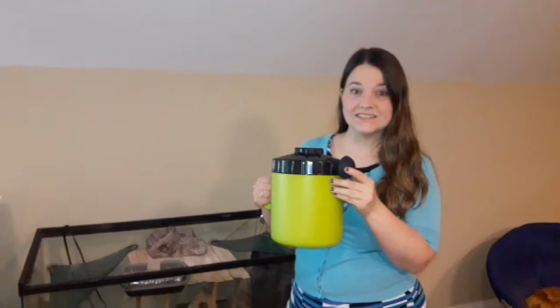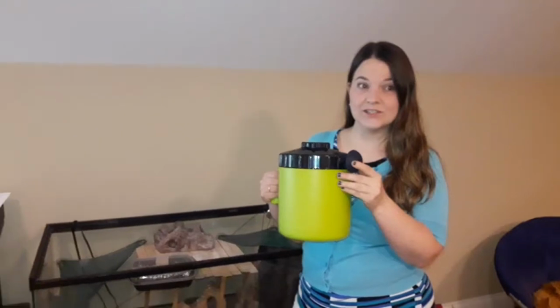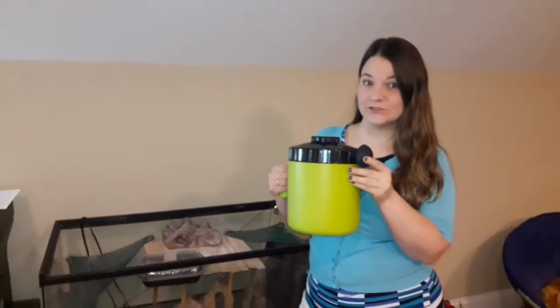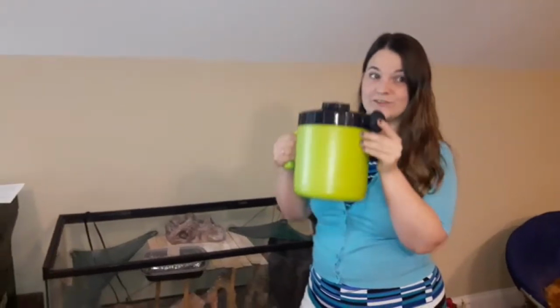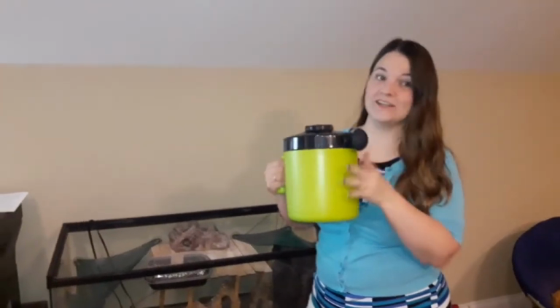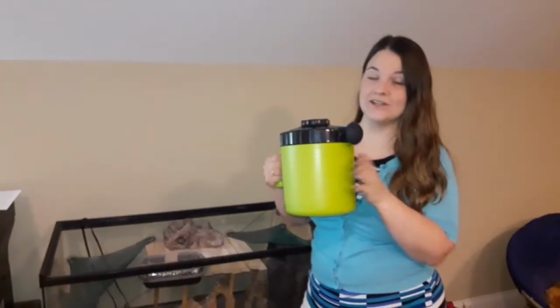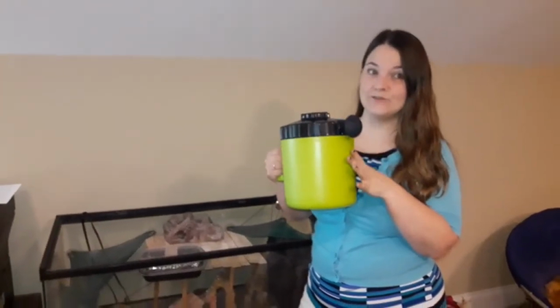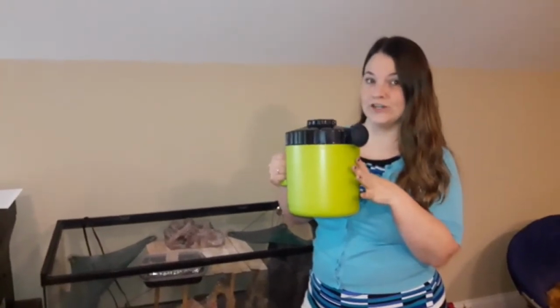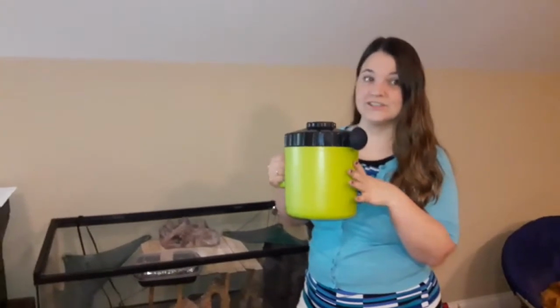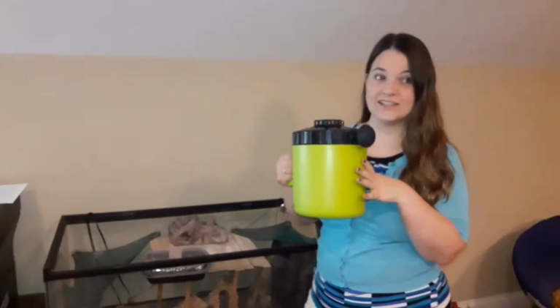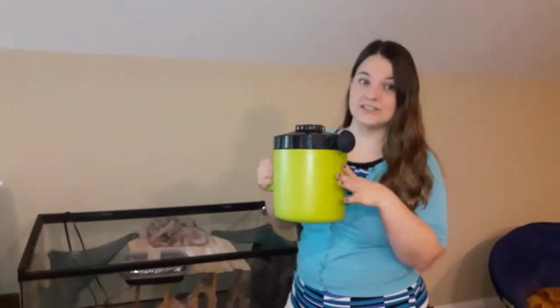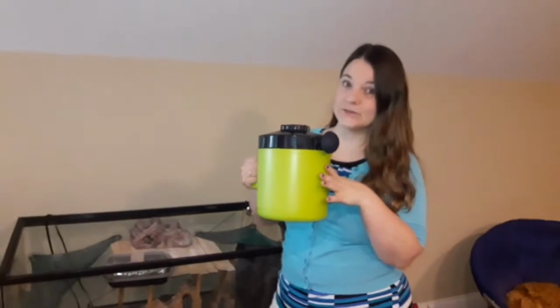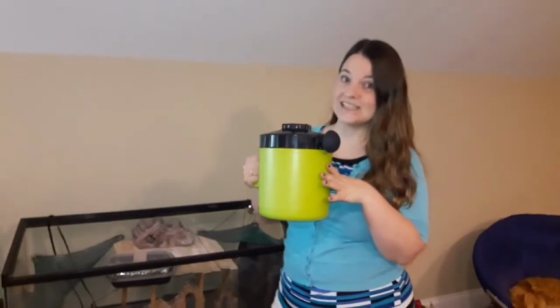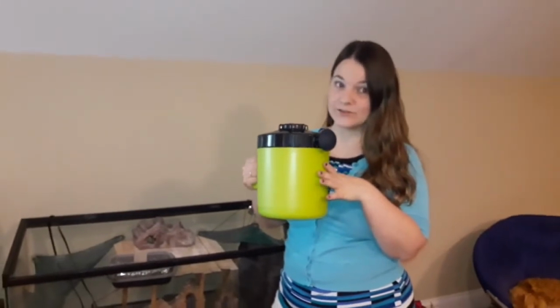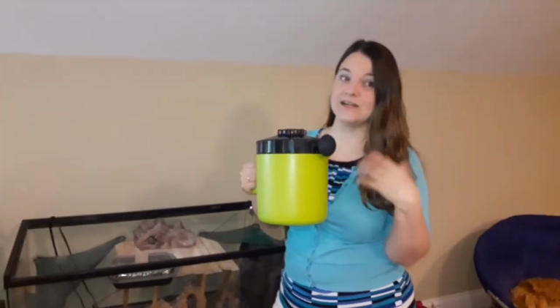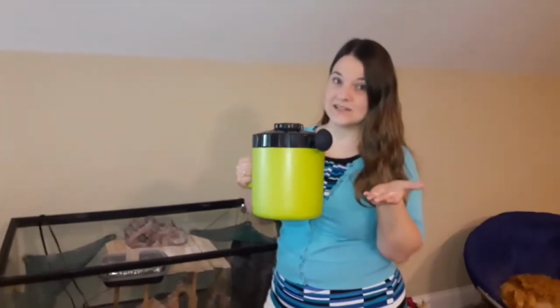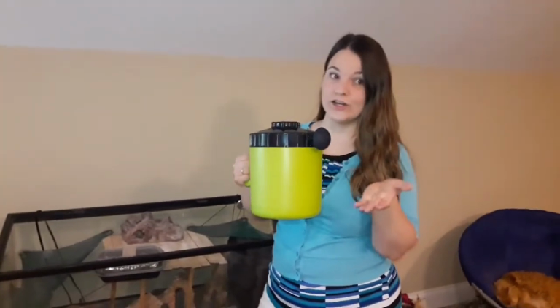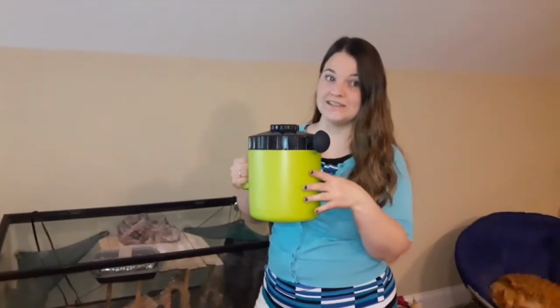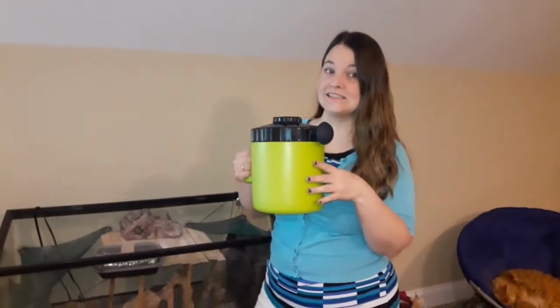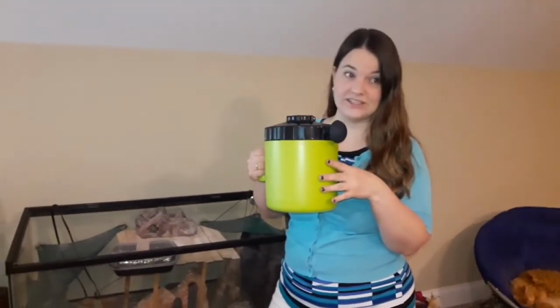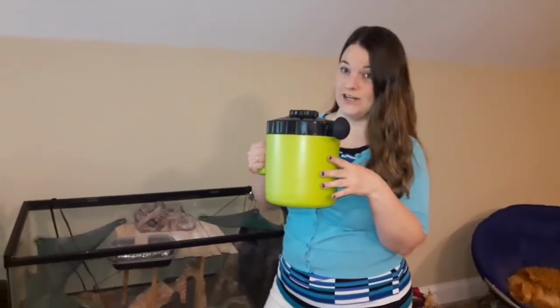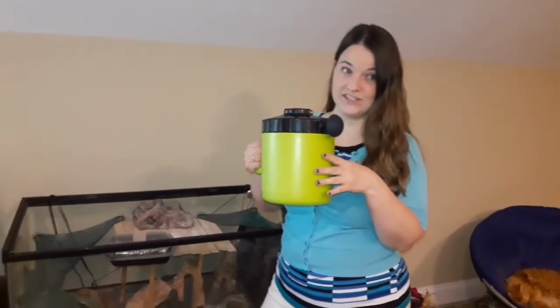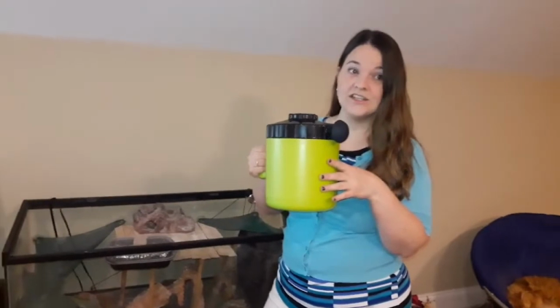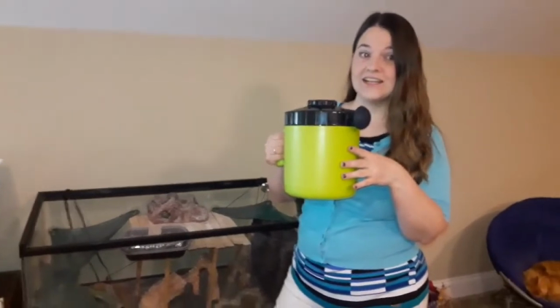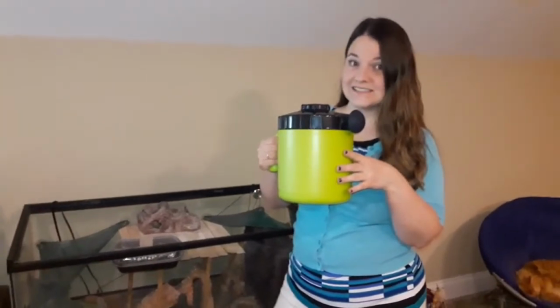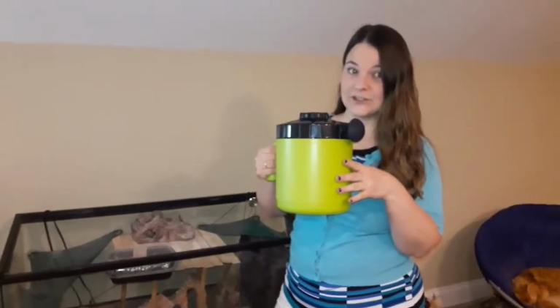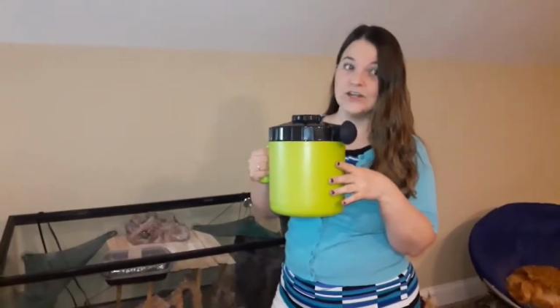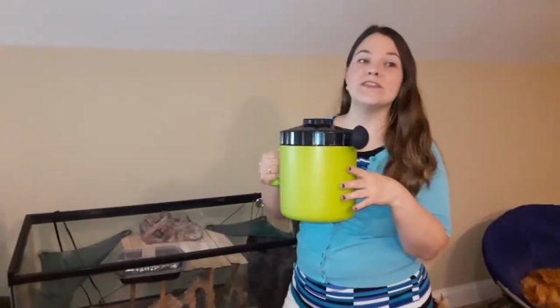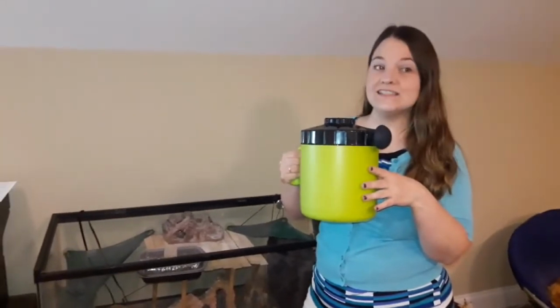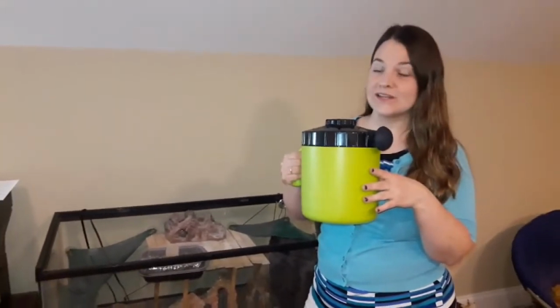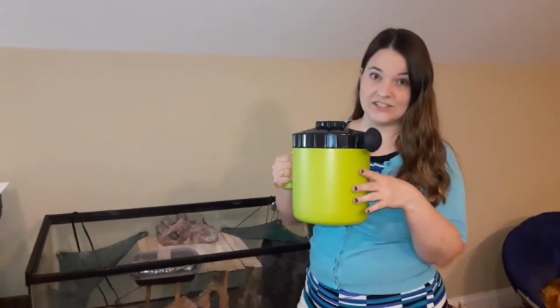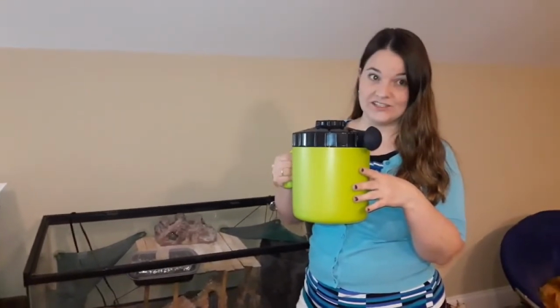This is the Neptonian Roach Coach Professional Cricket Keeper and Live Worm Organizer. This organizer is a must for anyone who has insect phobia but has a reptile or other pet that eats a lot of things you do not want to touch. You can now easily supply your pet with their insects without having to even touch them.